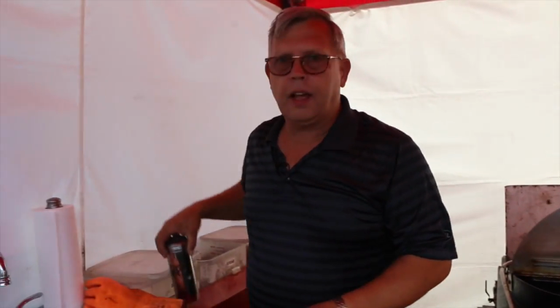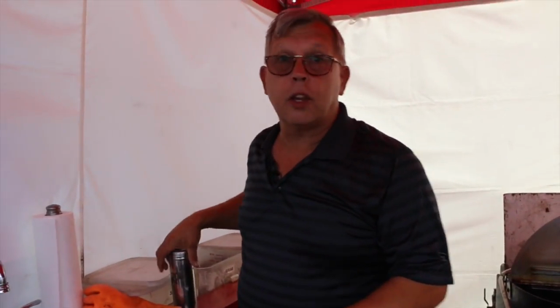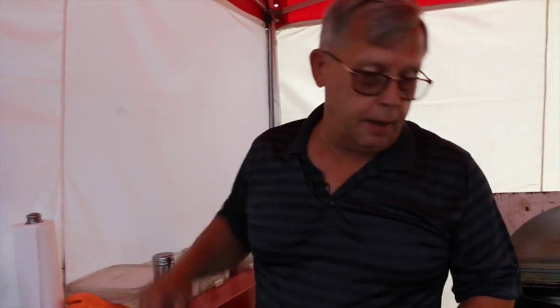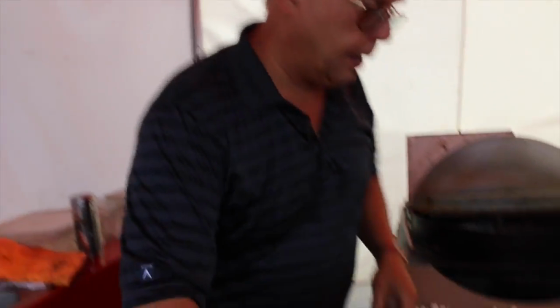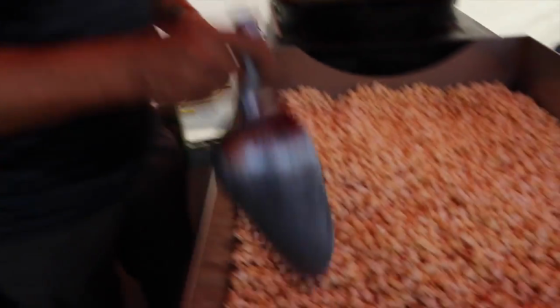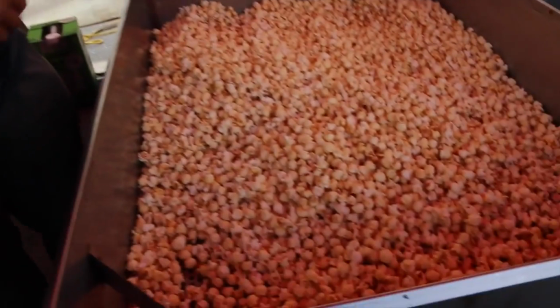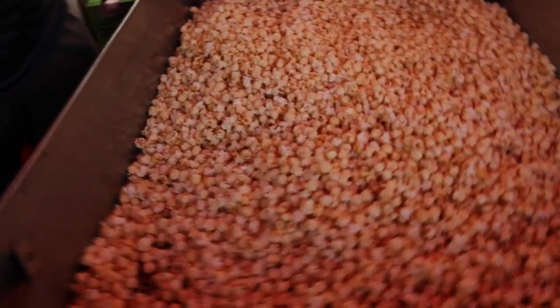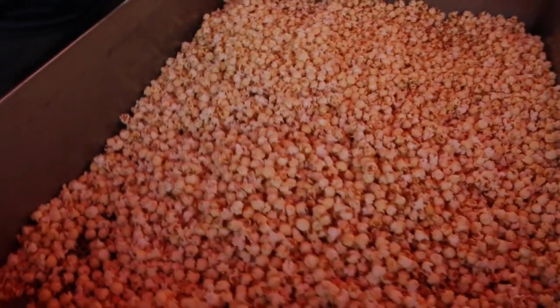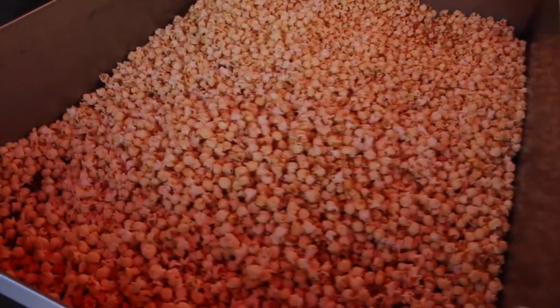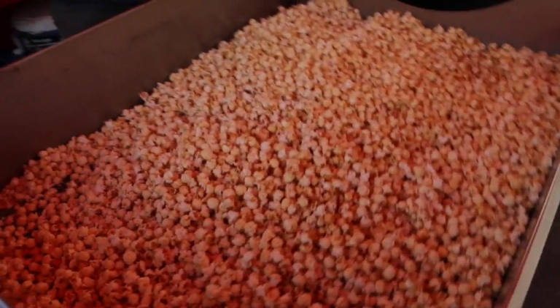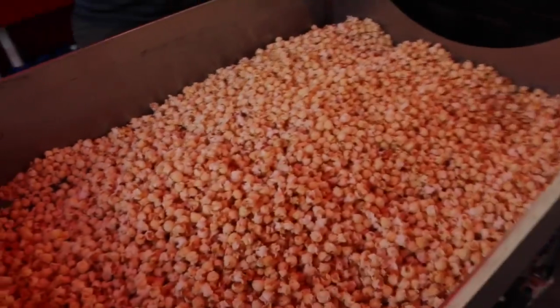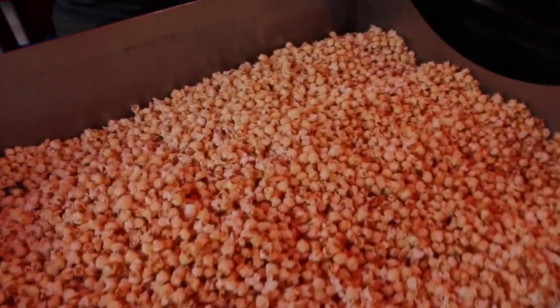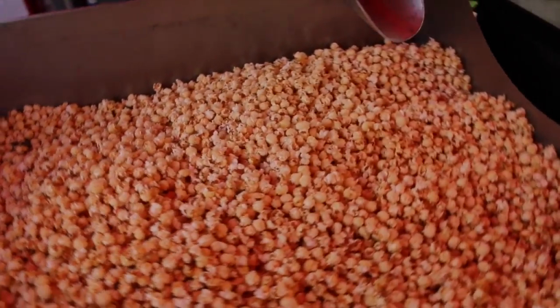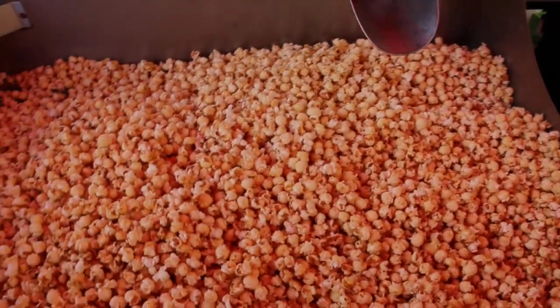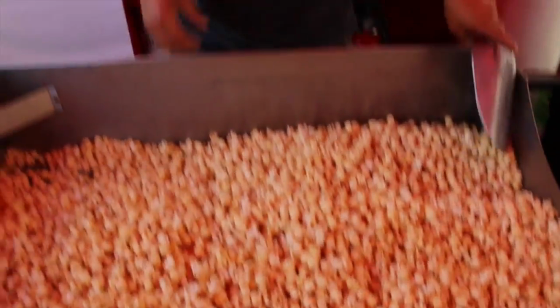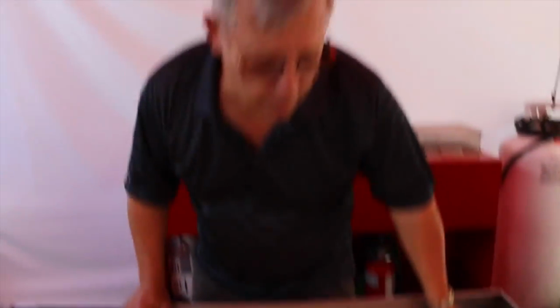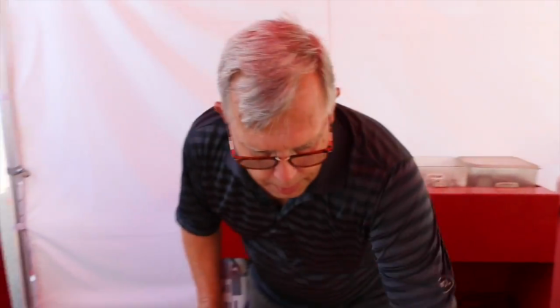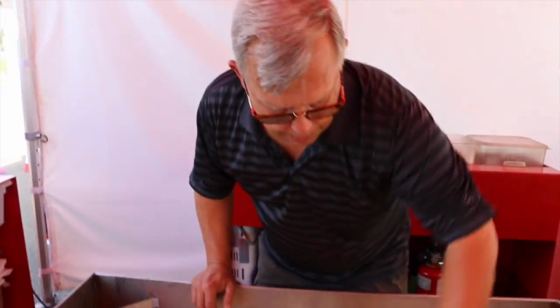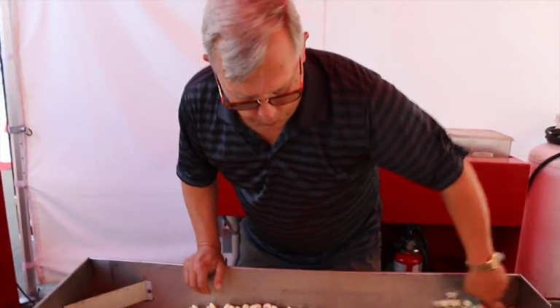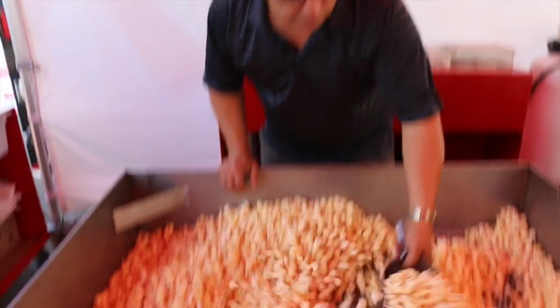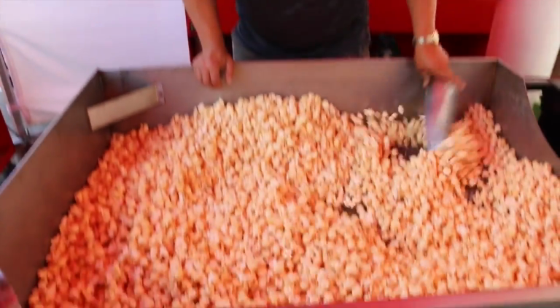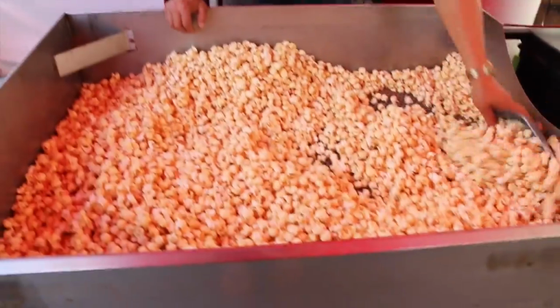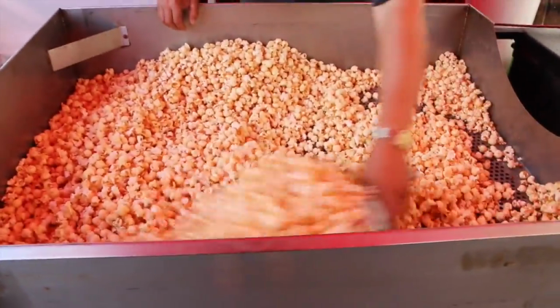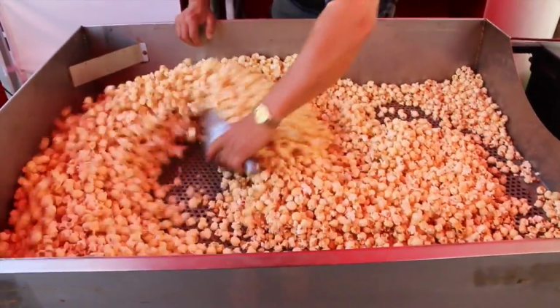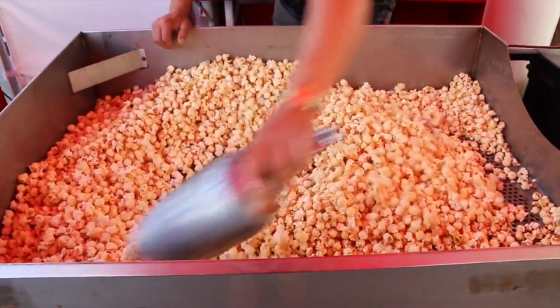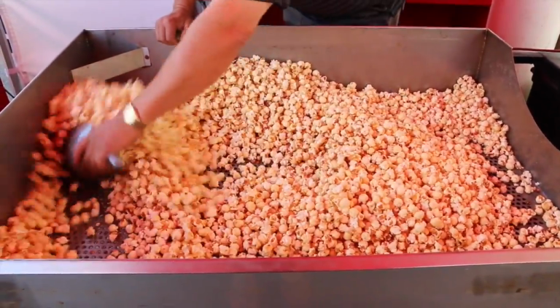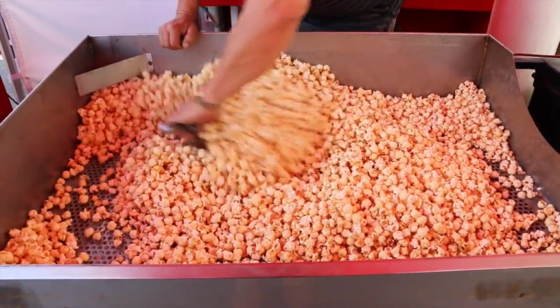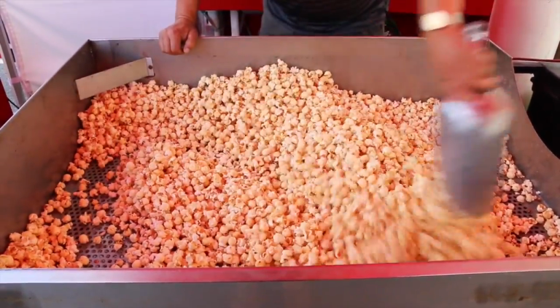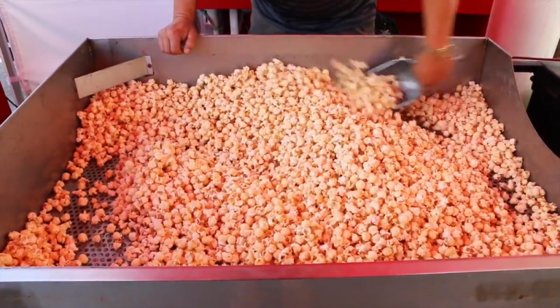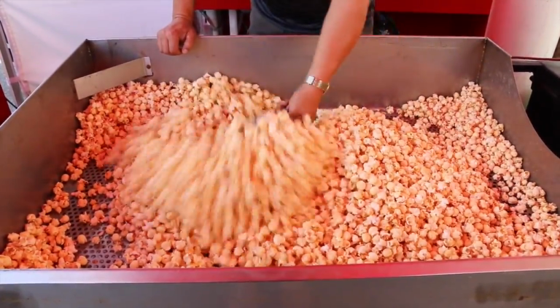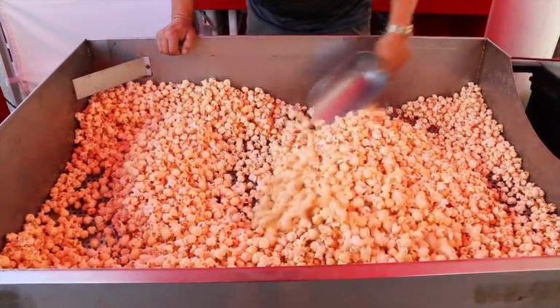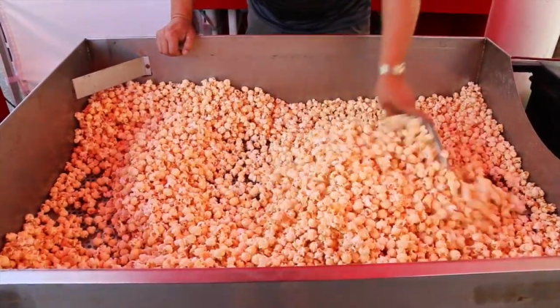That's the salt added. Then we got to wait a second for it to get sticky so it won't fall off the corn. We give it a little mix and let it cool.